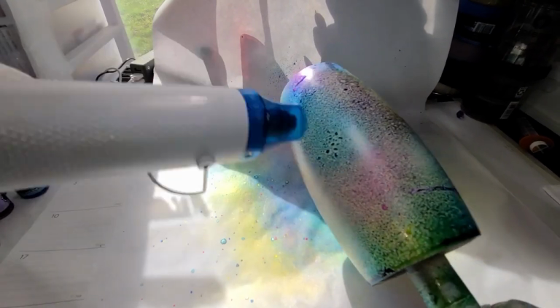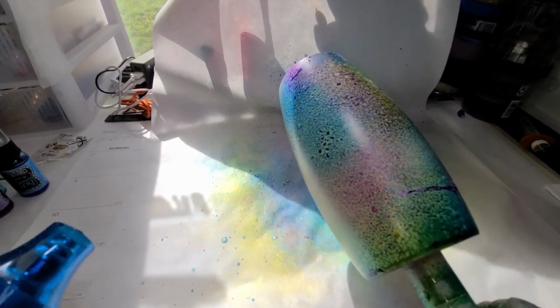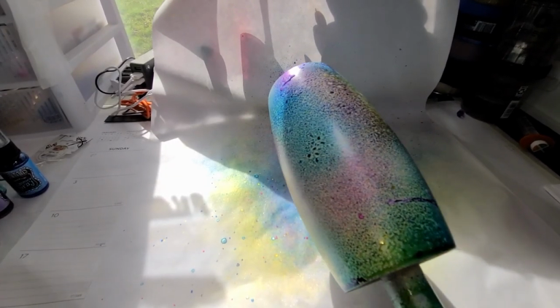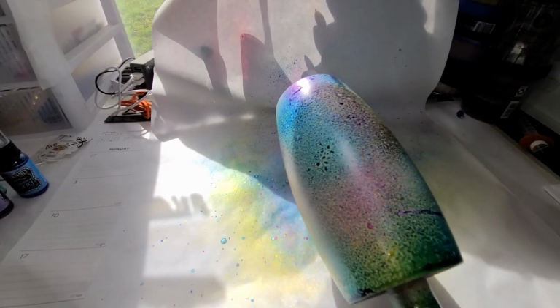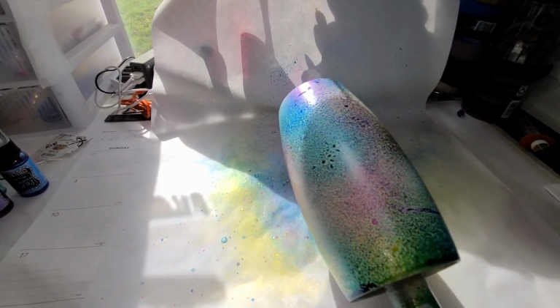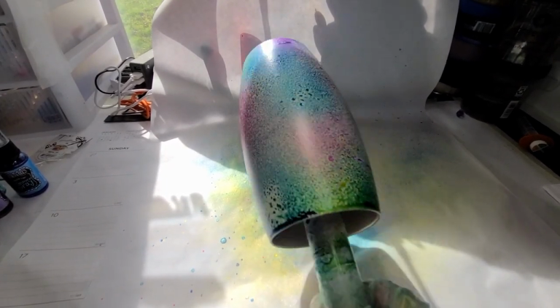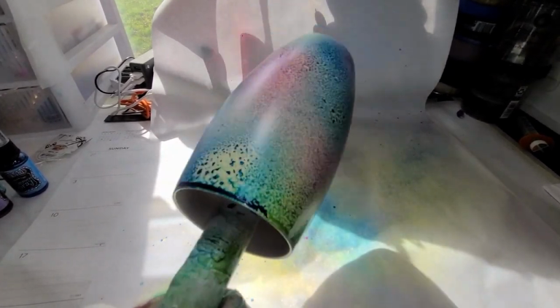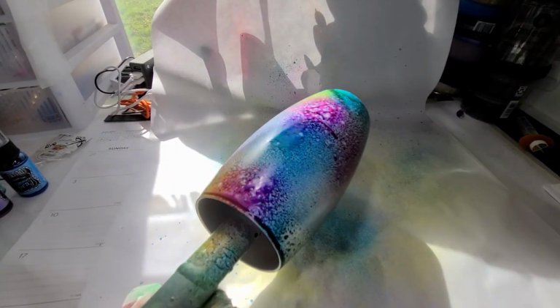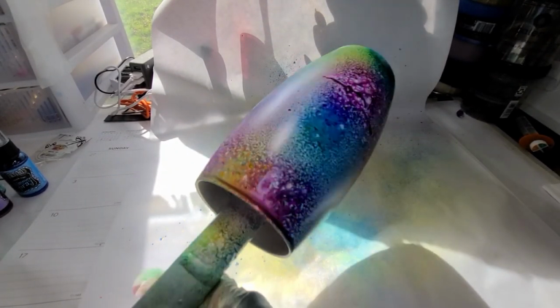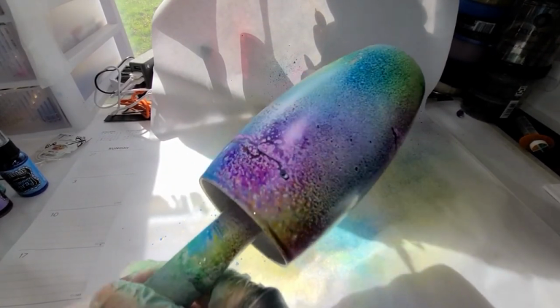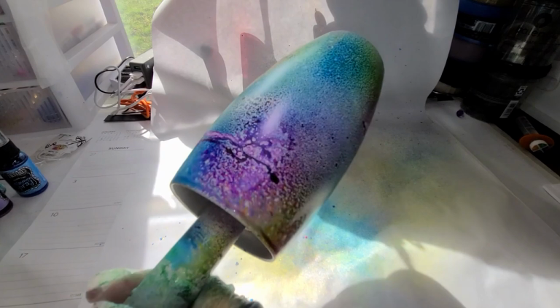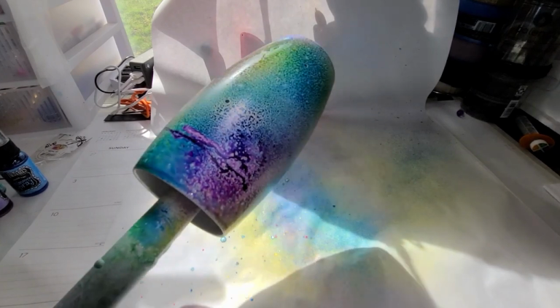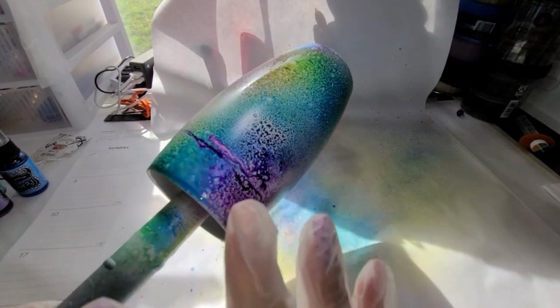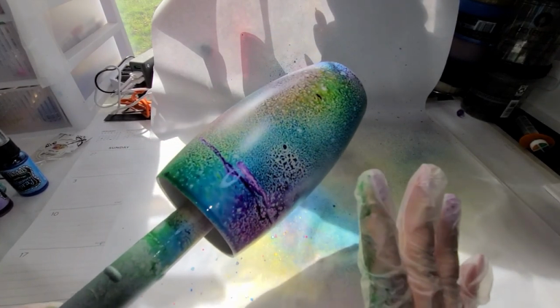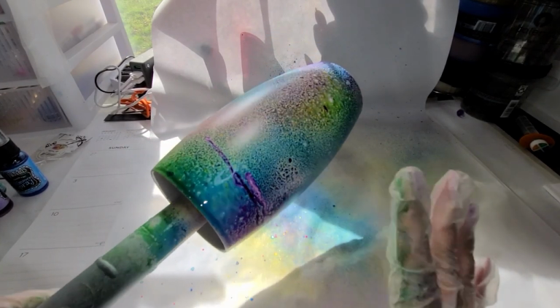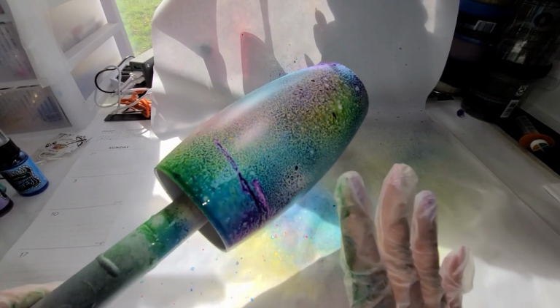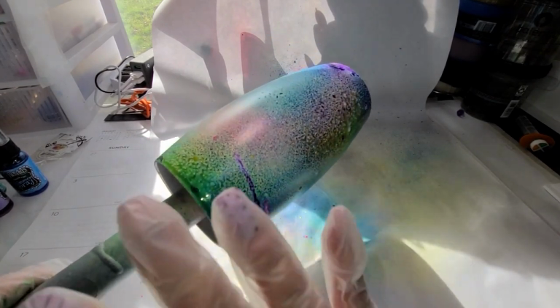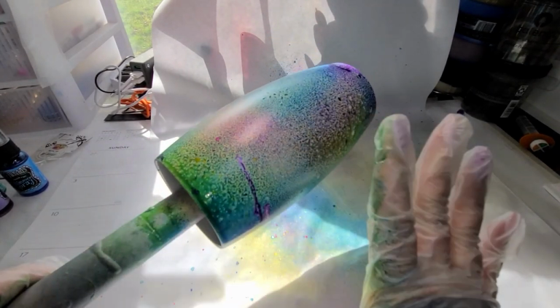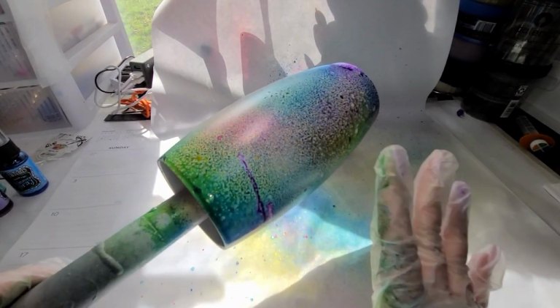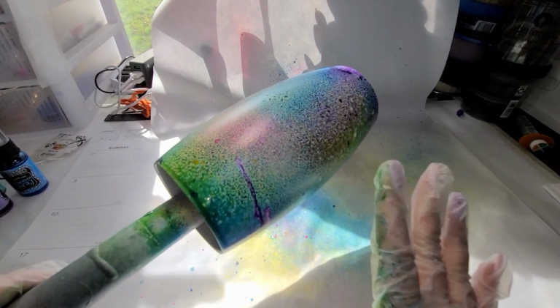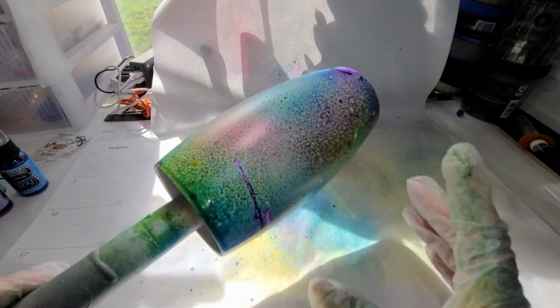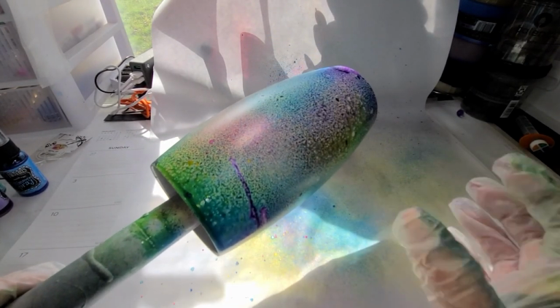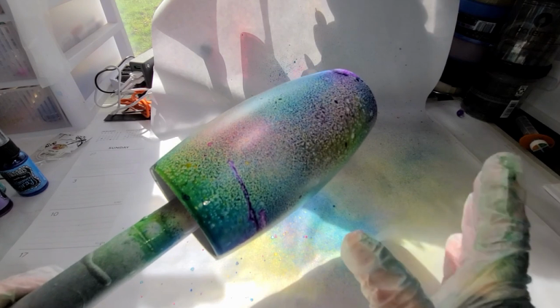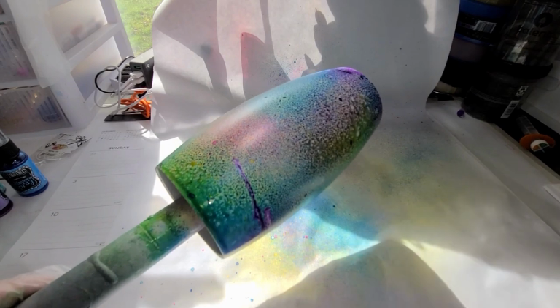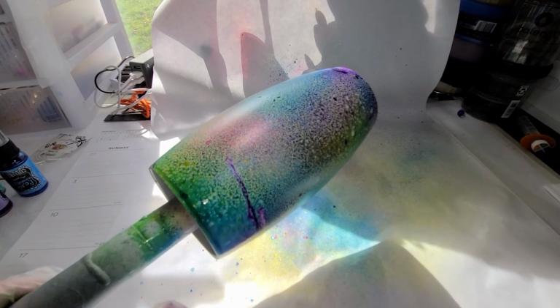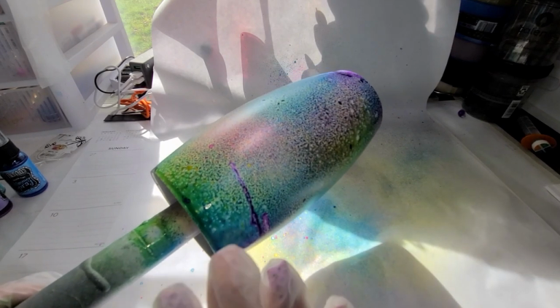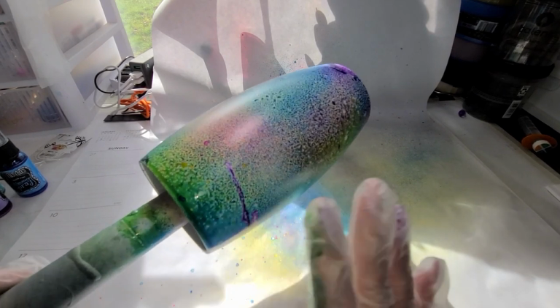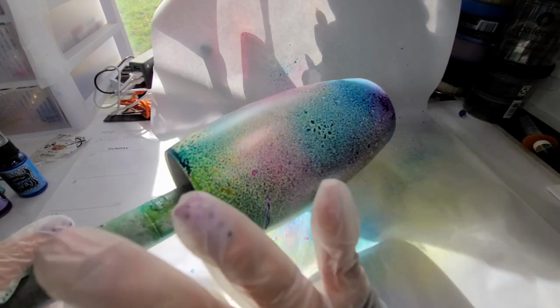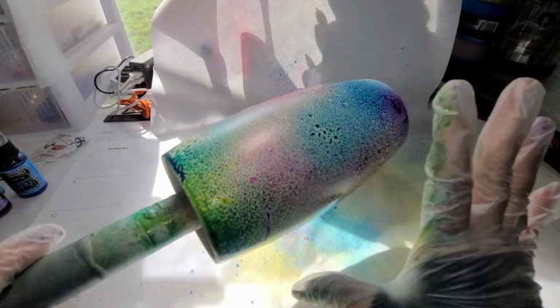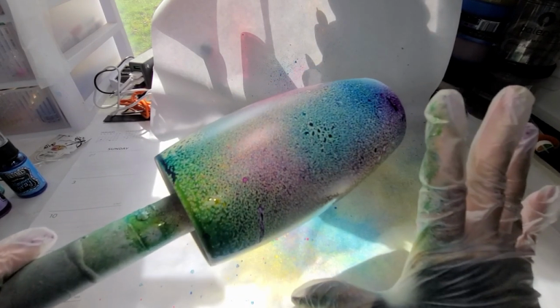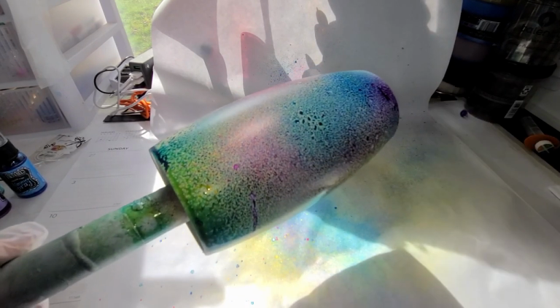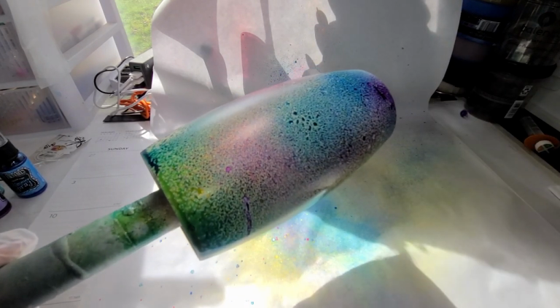Now I'm going to put this on my turner, let it turn for about 10 minutes without doing anything to it, and then I'm going to put the first coat of Fast Set on there to seal this in, and then we'll be back.